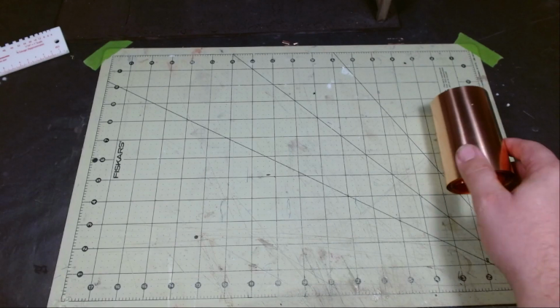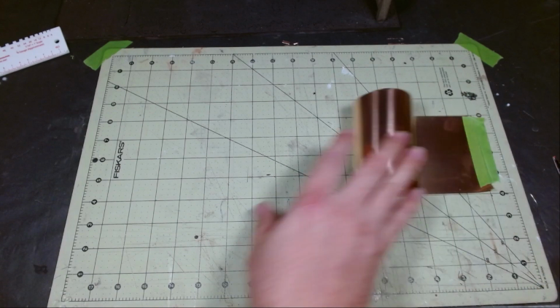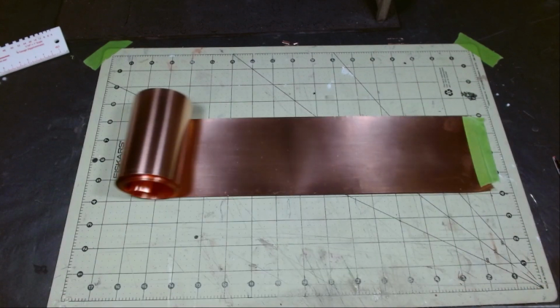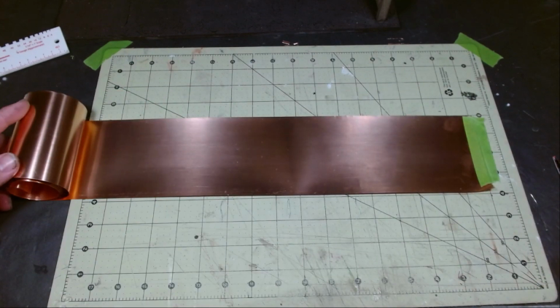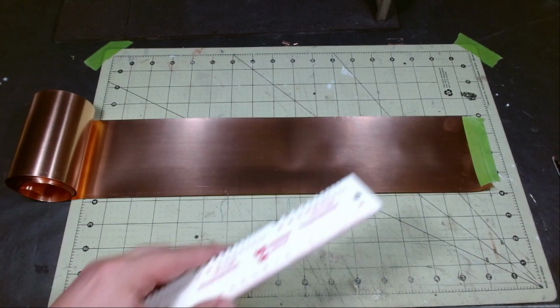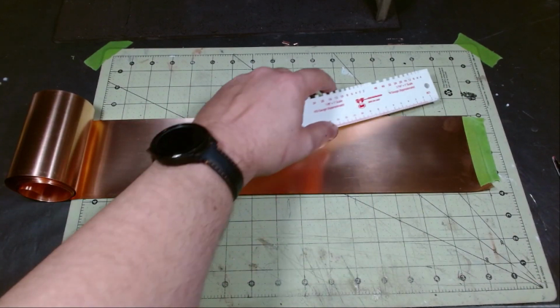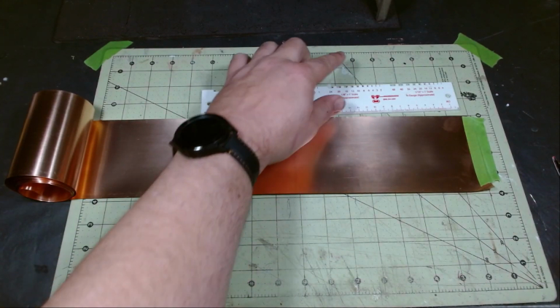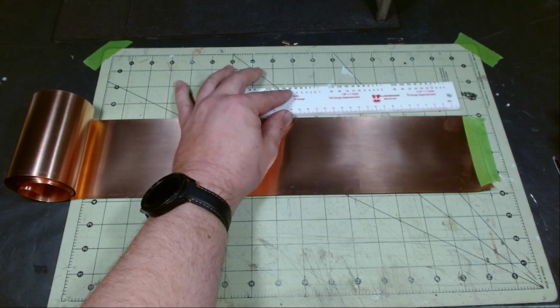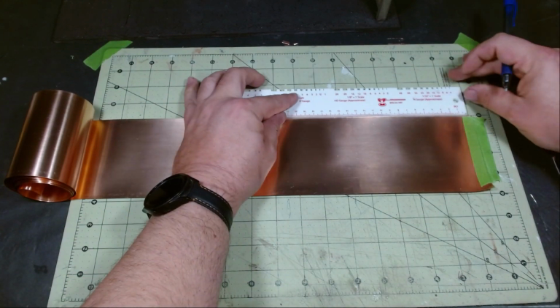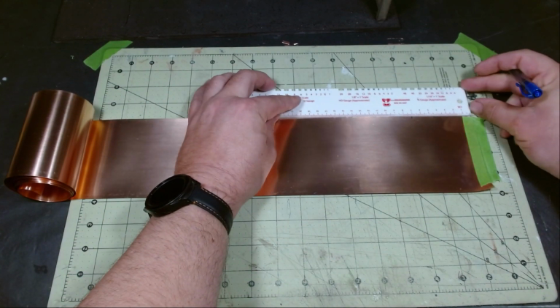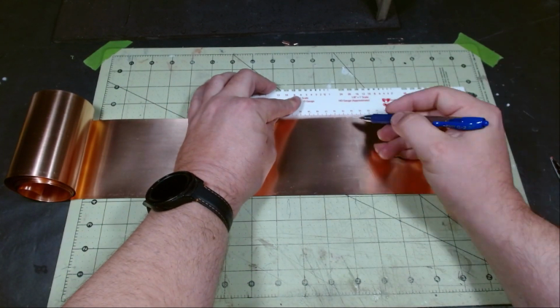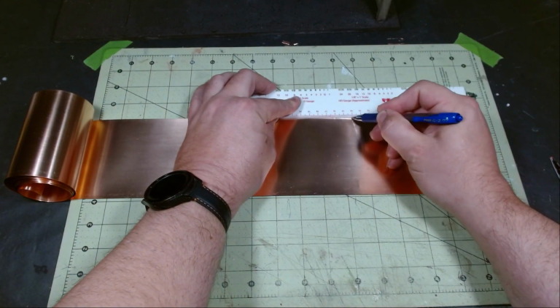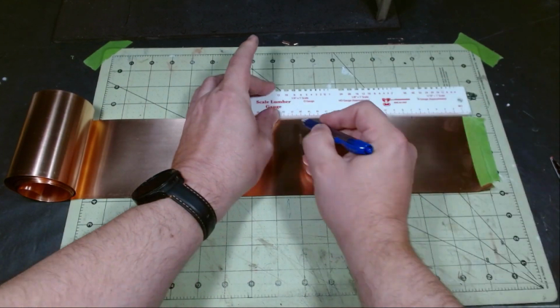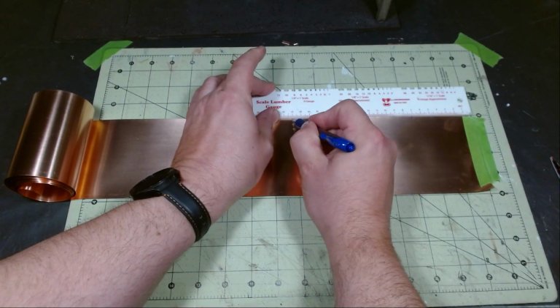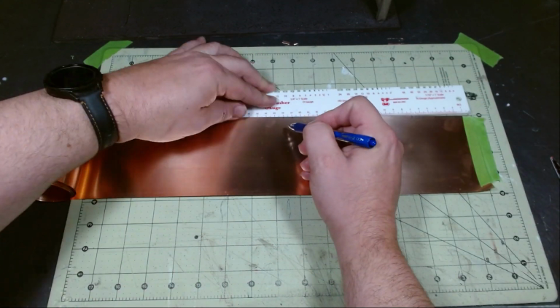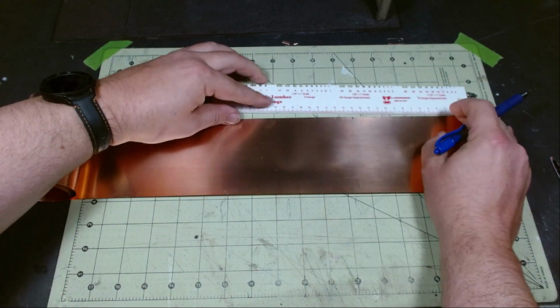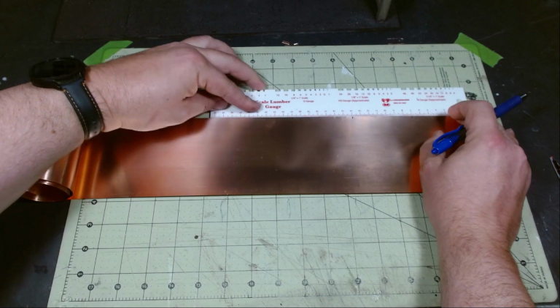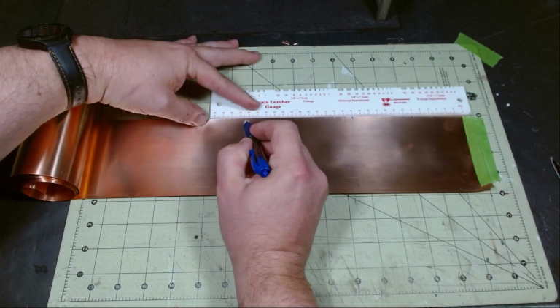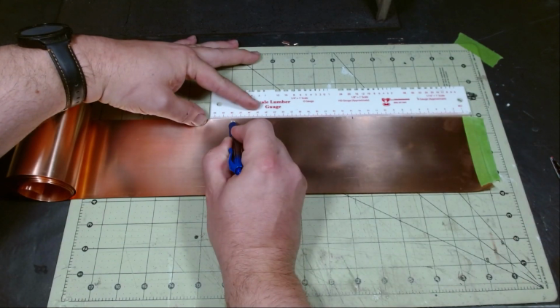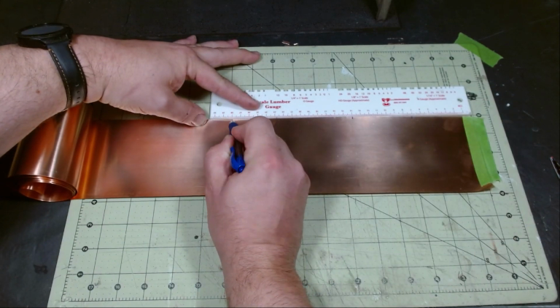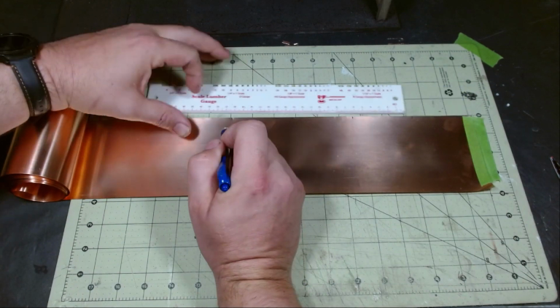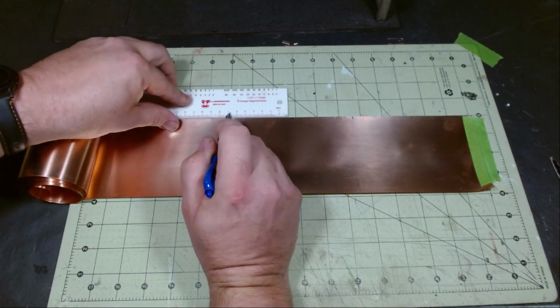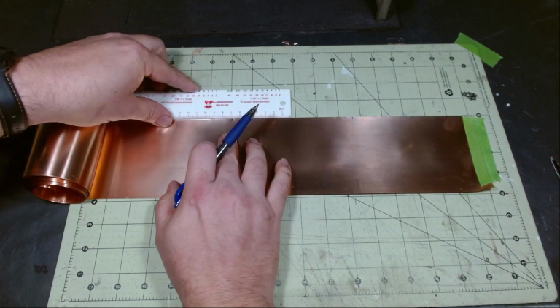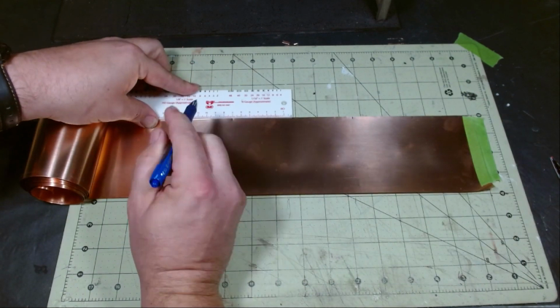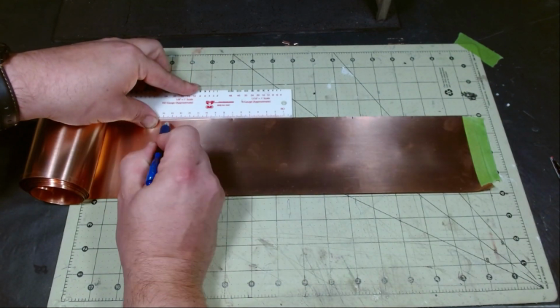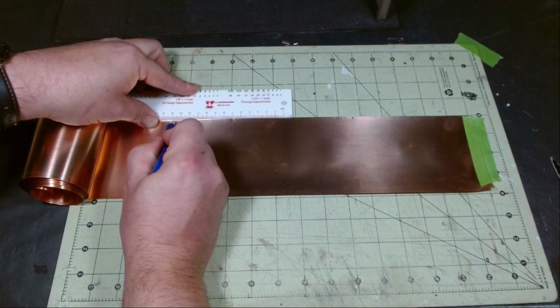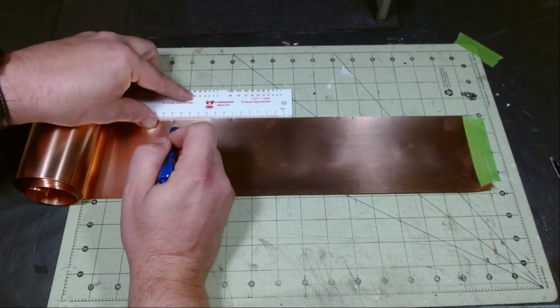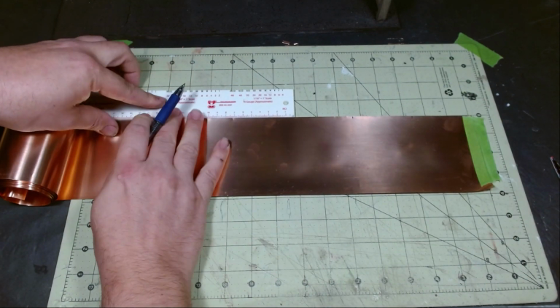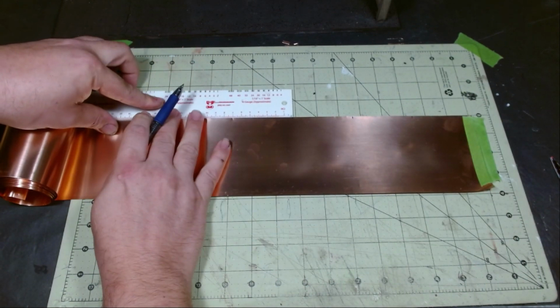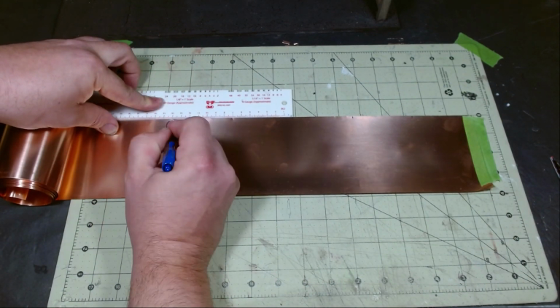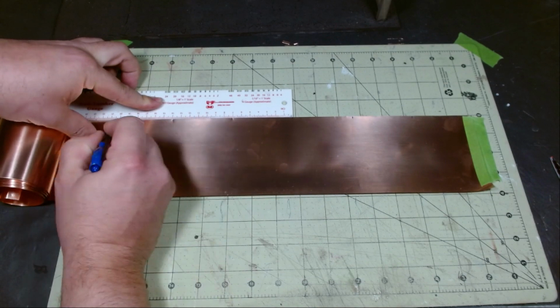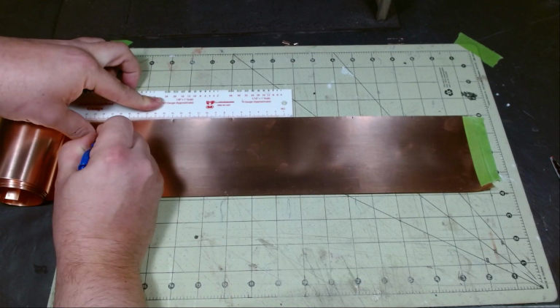To make the roof panels I'll be using this roll of copper flashing I picked up off the internet. I'll put a link below. If you don't have access to this you can use aluminum soda cans — it's about the same thickness and should work just fine.